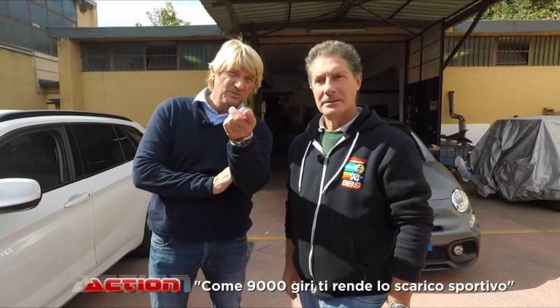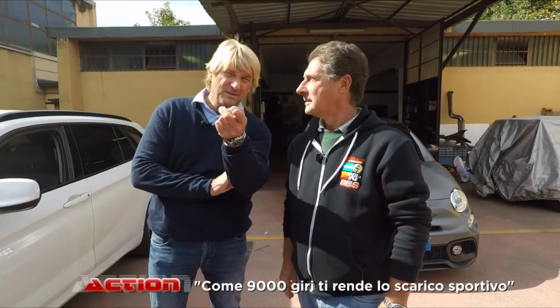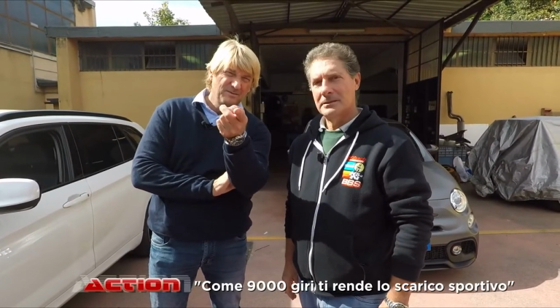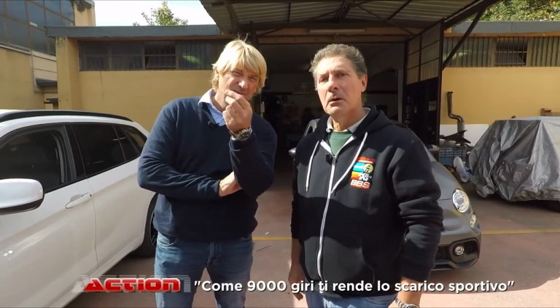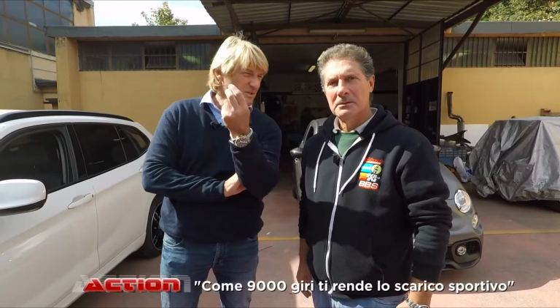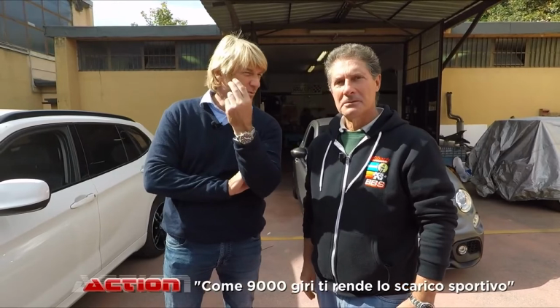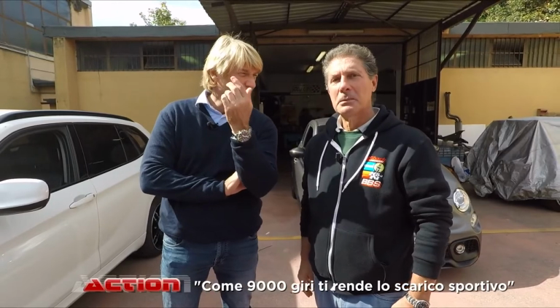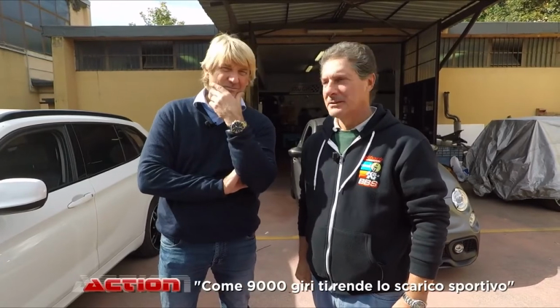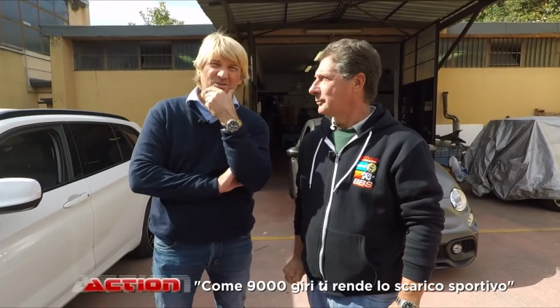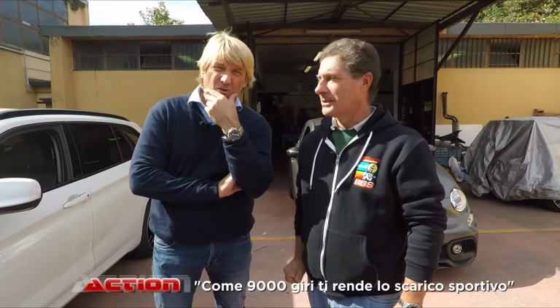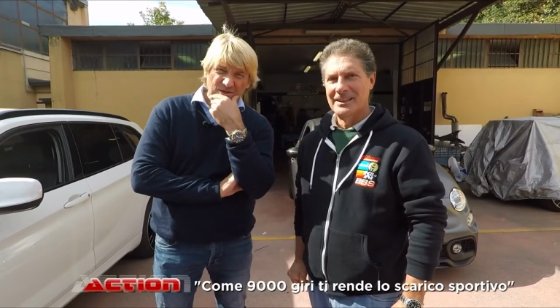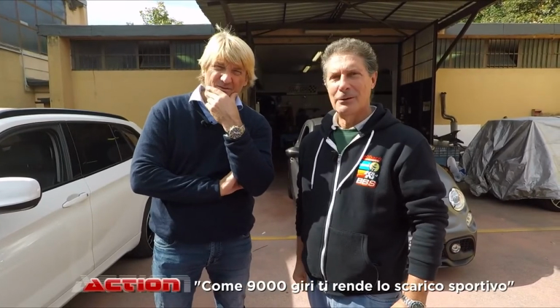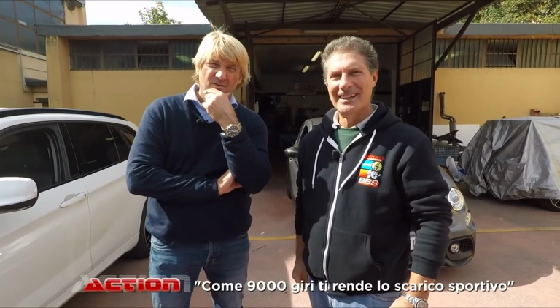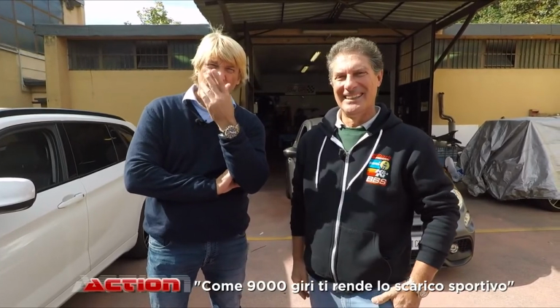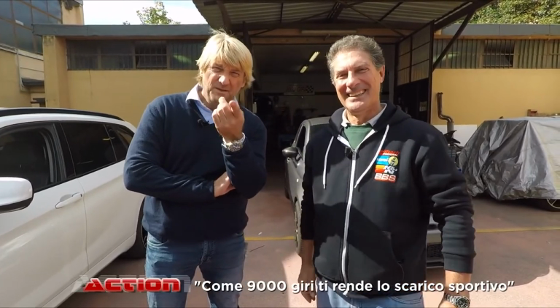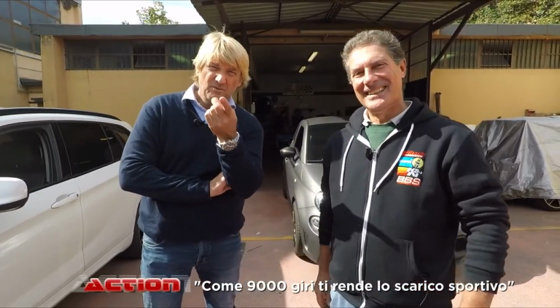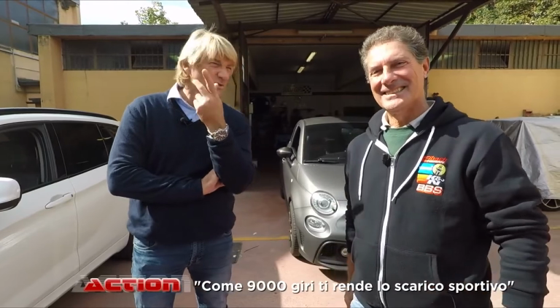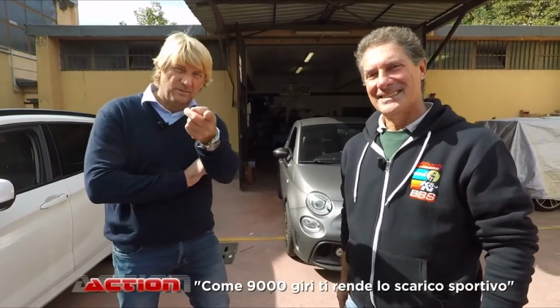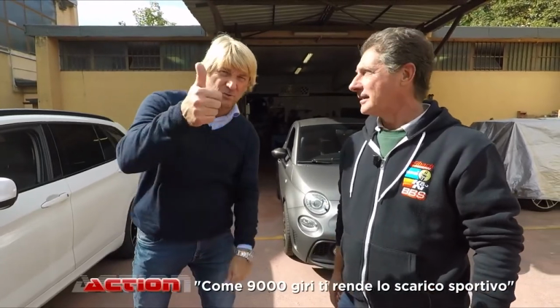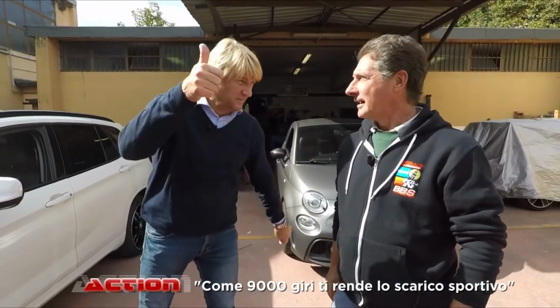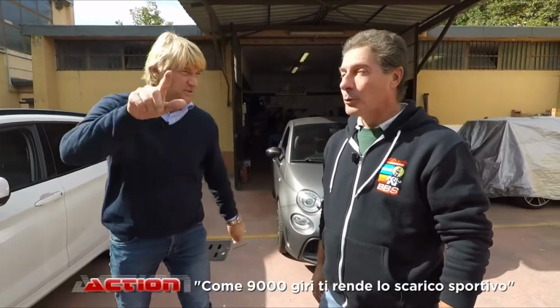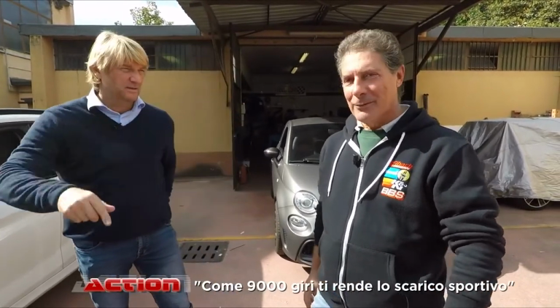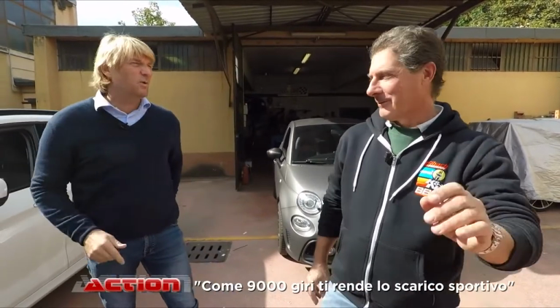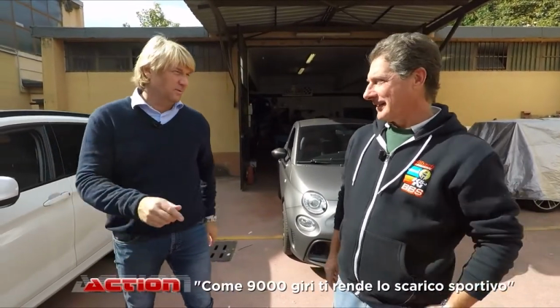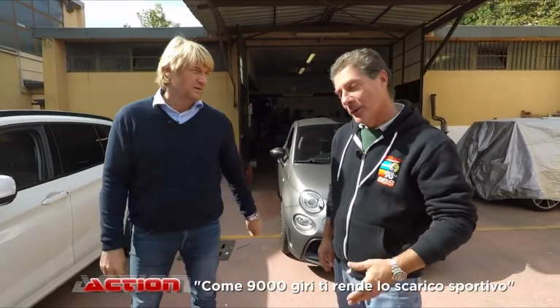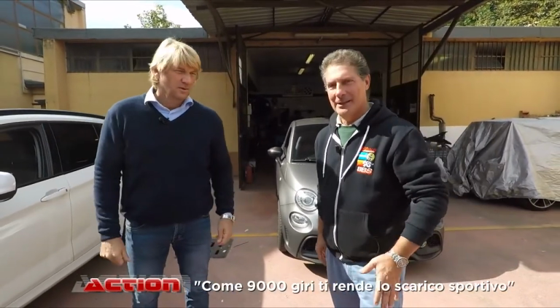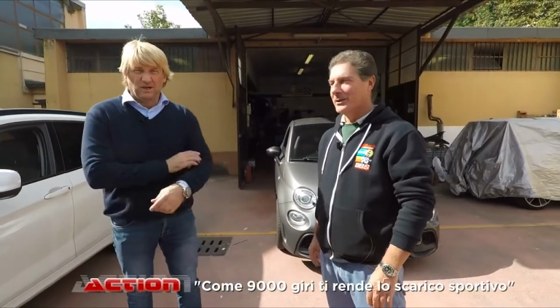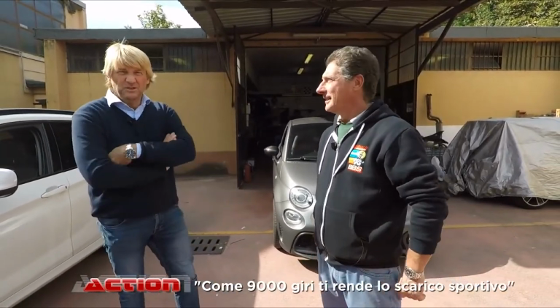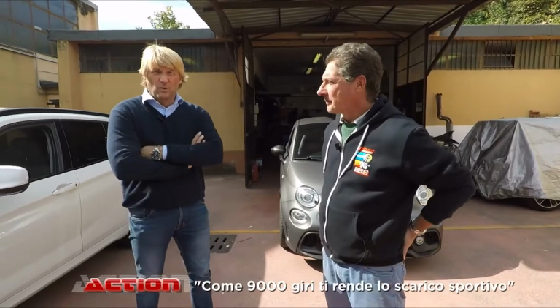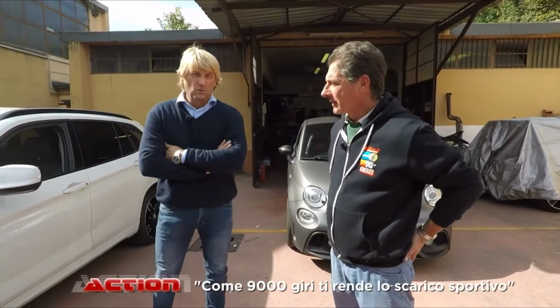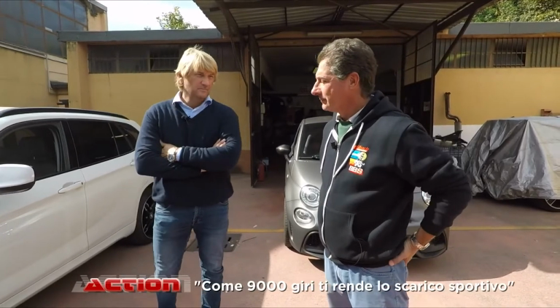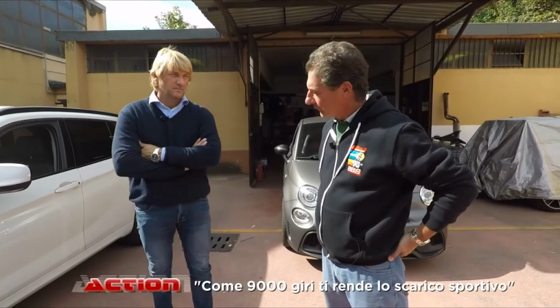A casa c'è qualcuno? Ci siete? Ci siete dentro? Sì, ci sono, stanno a casa. Ok, va bene, andiamo, meno male. Officina 9000 giri con Luca. Ciao Luca! Ciao Frank!